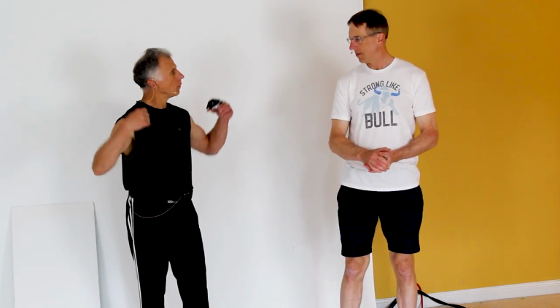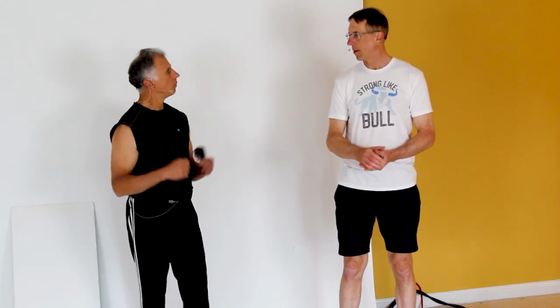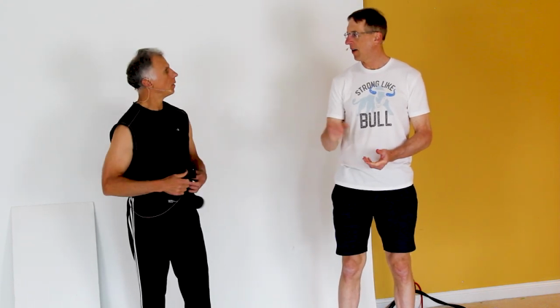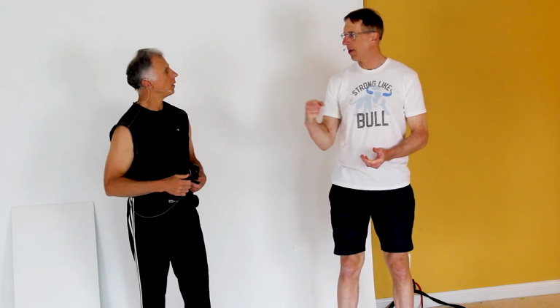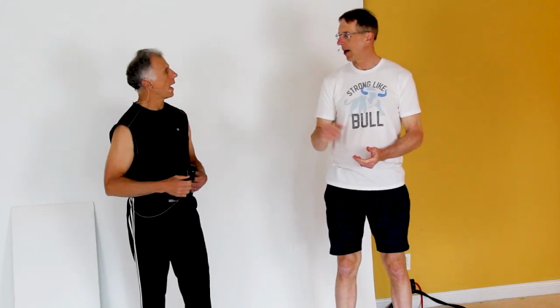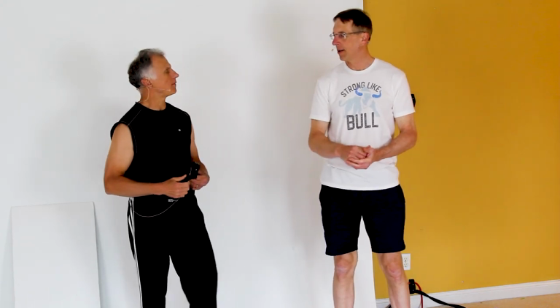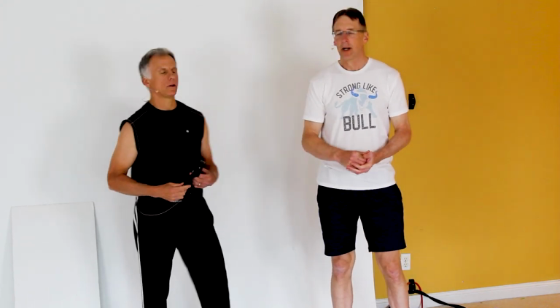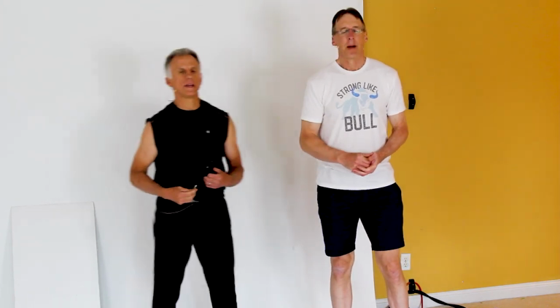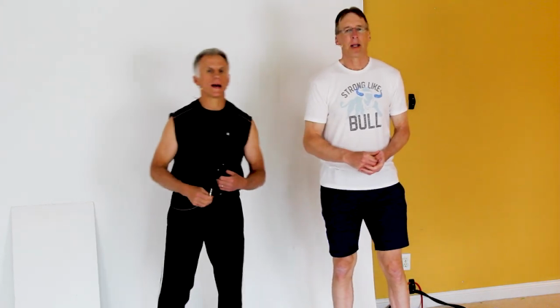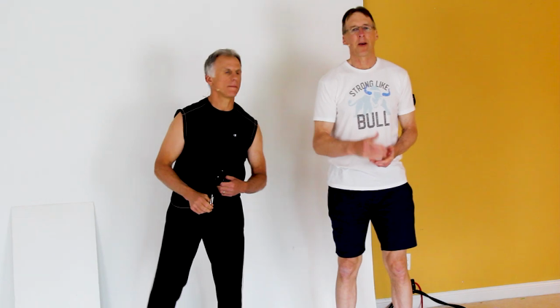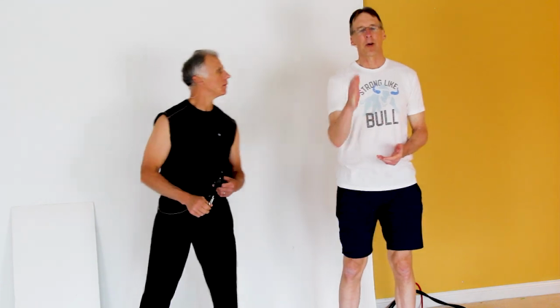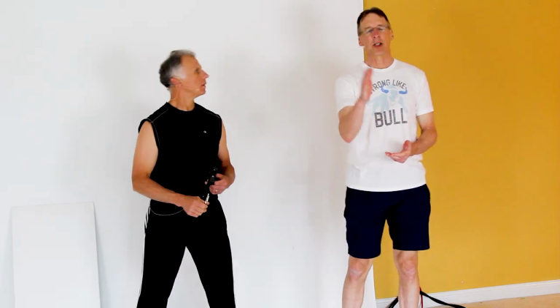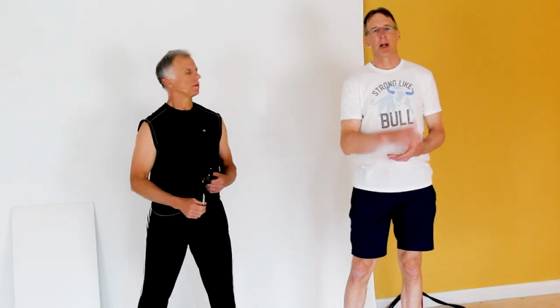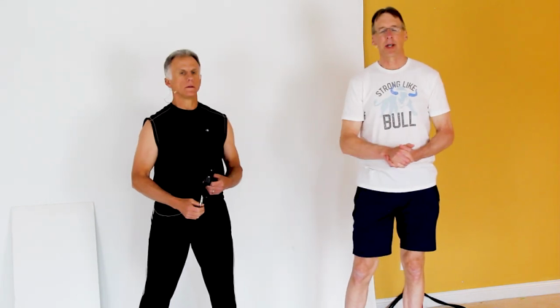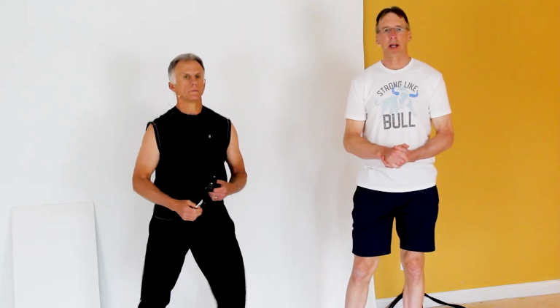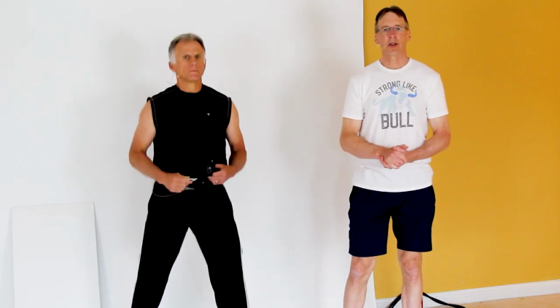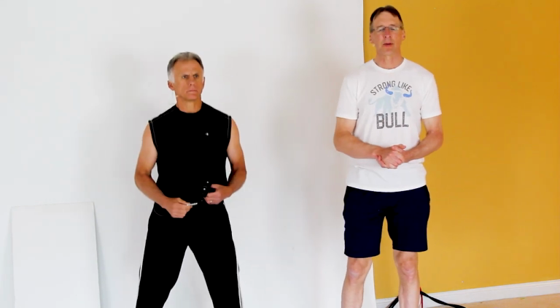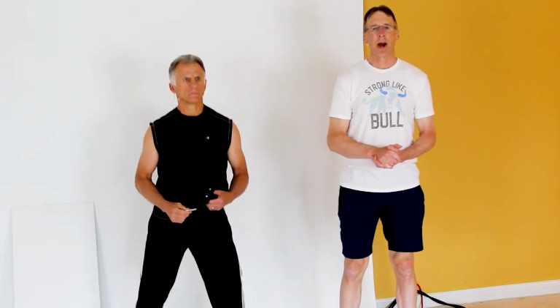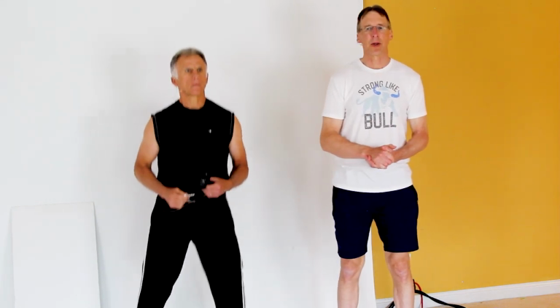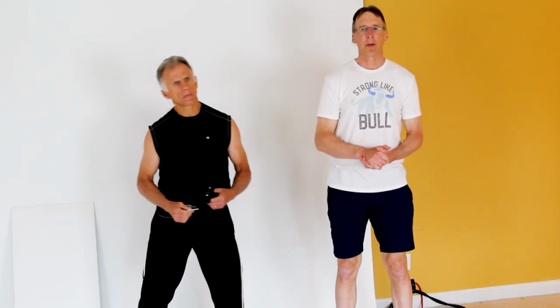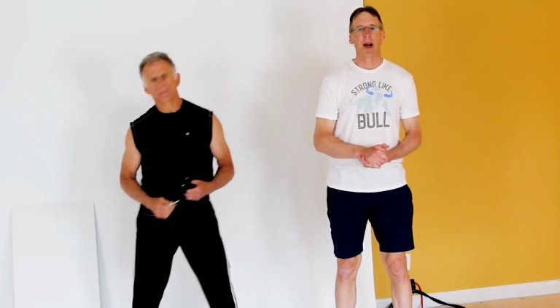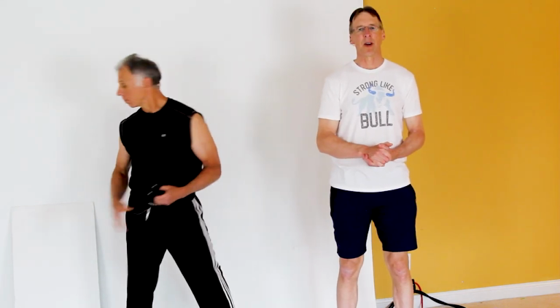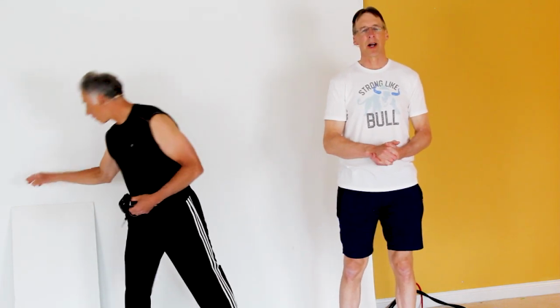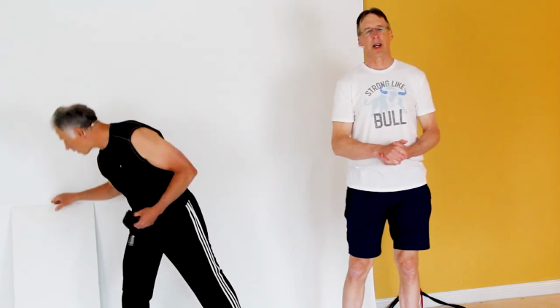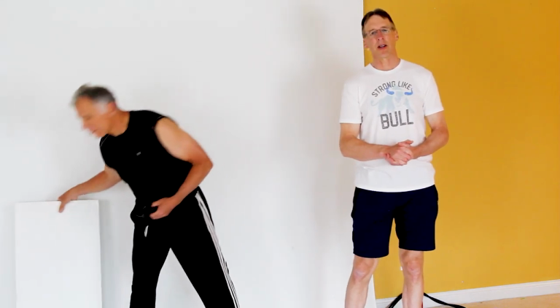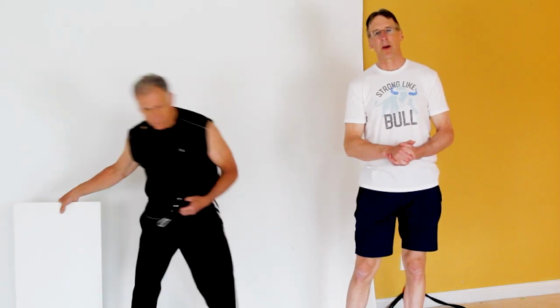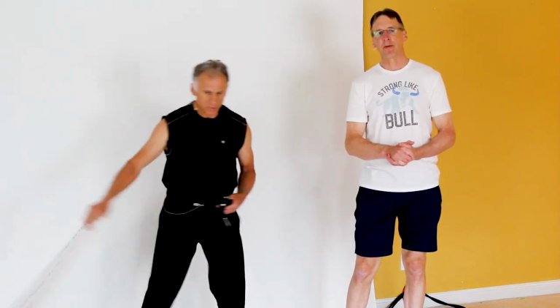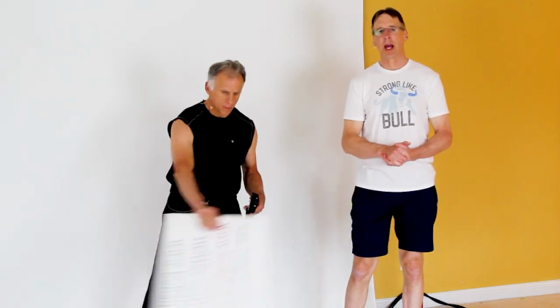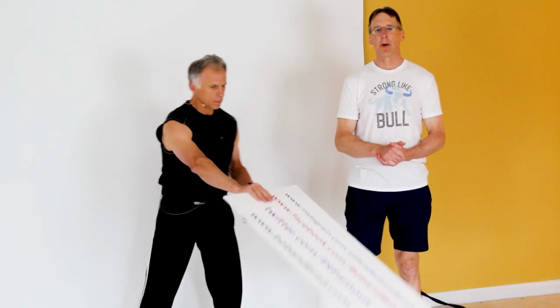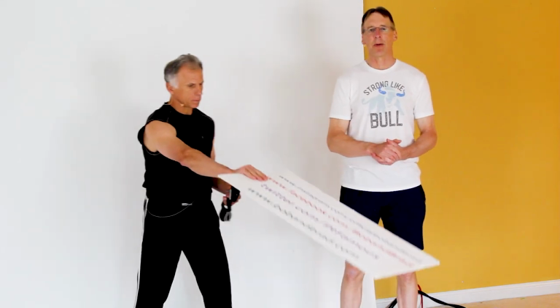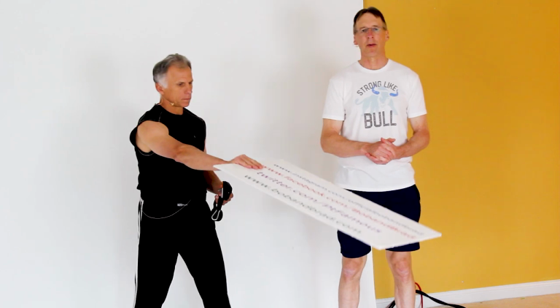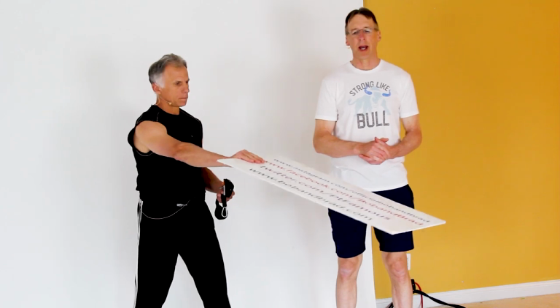We're gonna beef up, Brad, right? Absolutely. By the way, if you're new to our channel, please take a second to subscribe to us. We provide videos on how to stay healthy, fit, pain-free, and we upload every day.